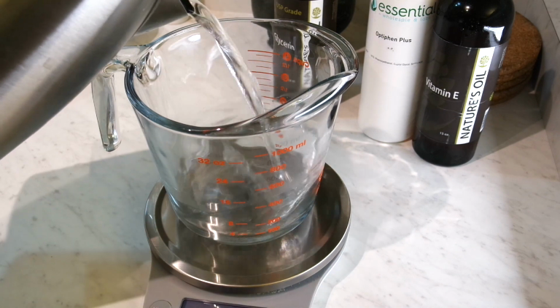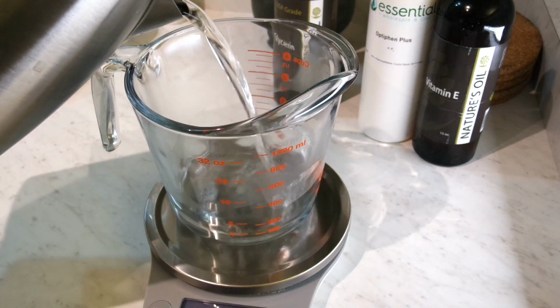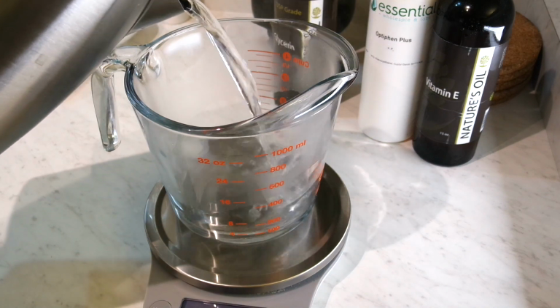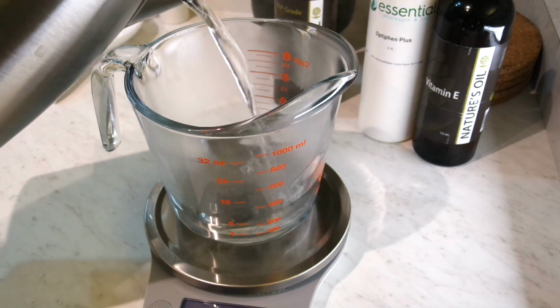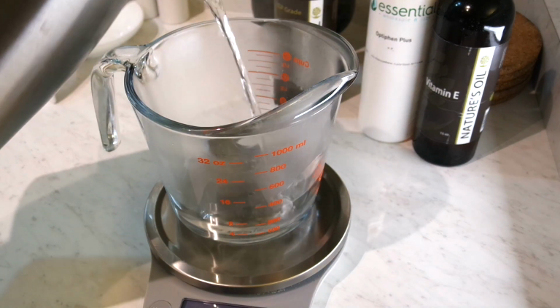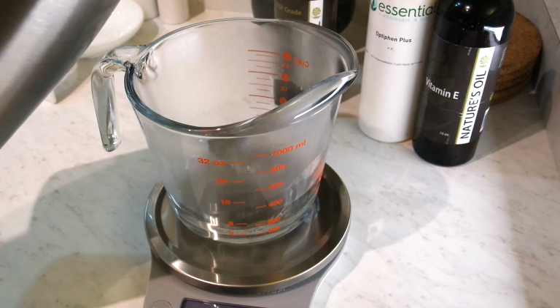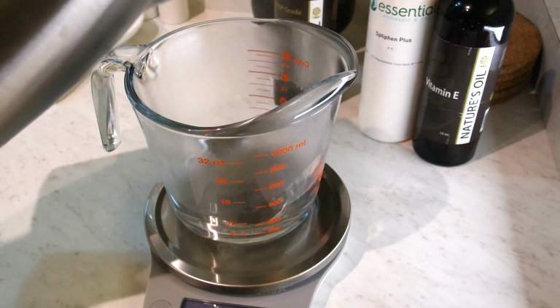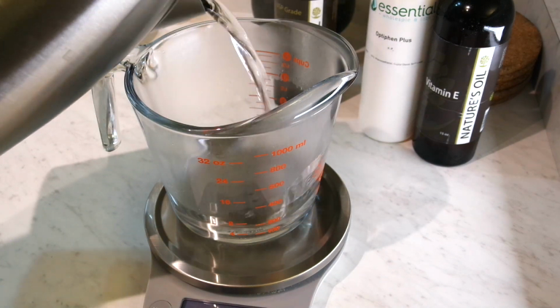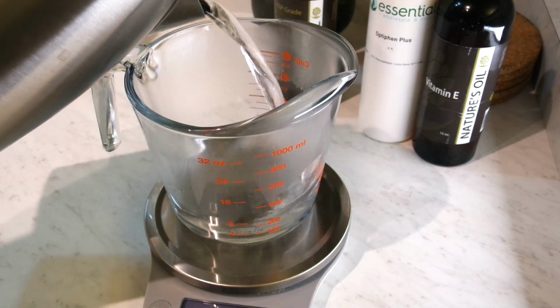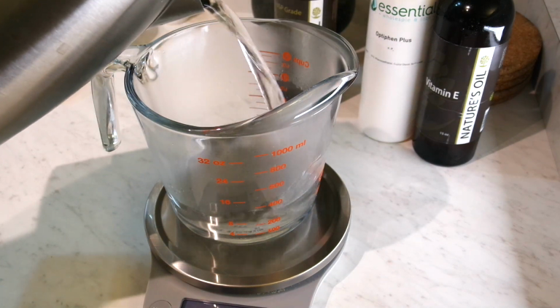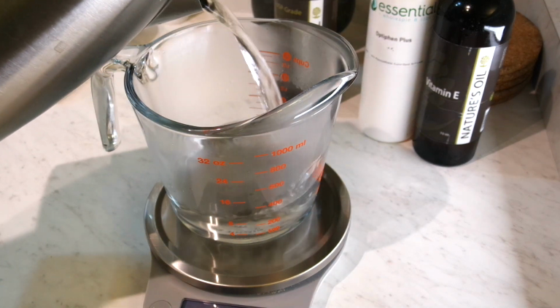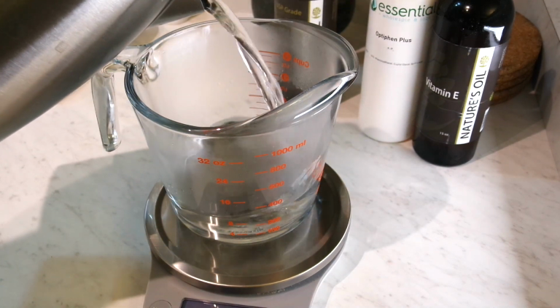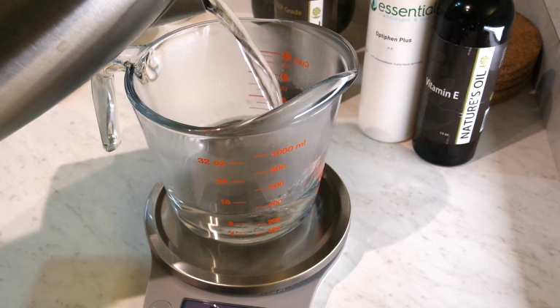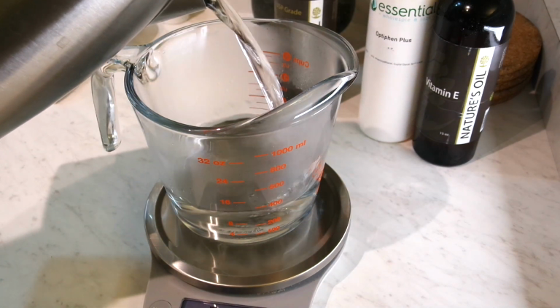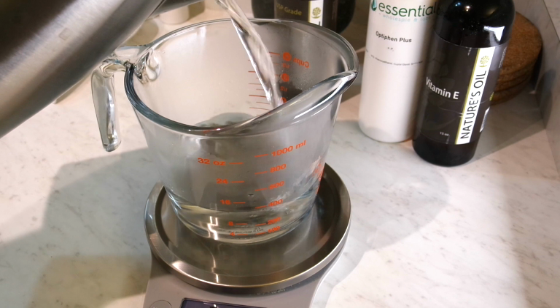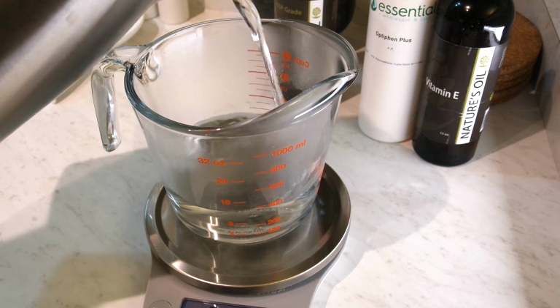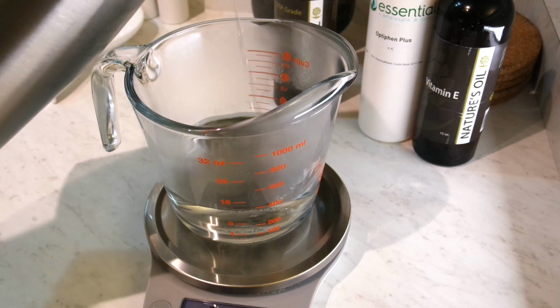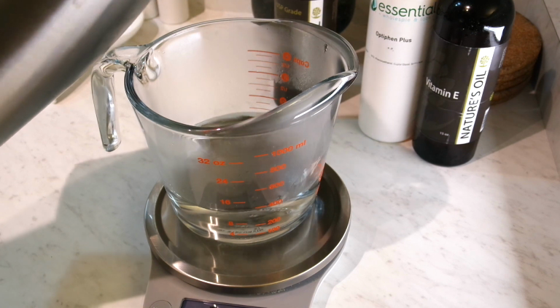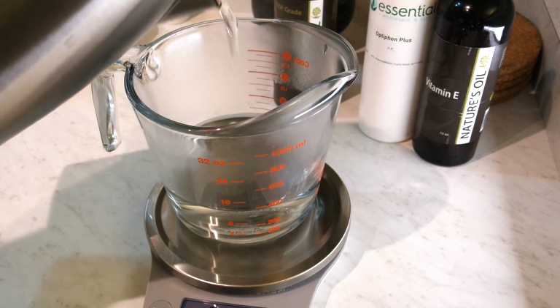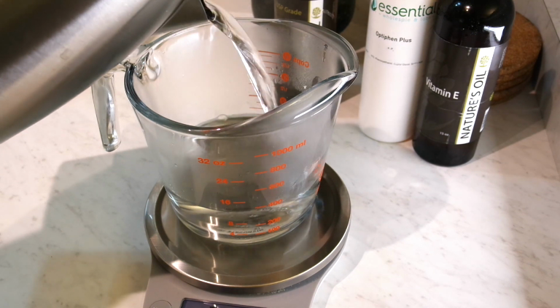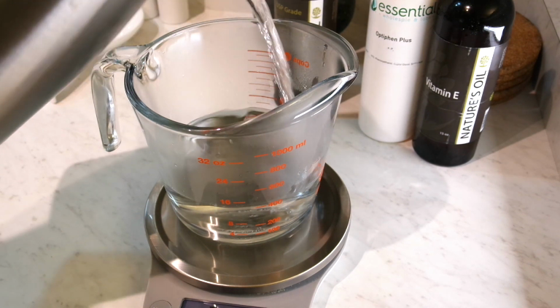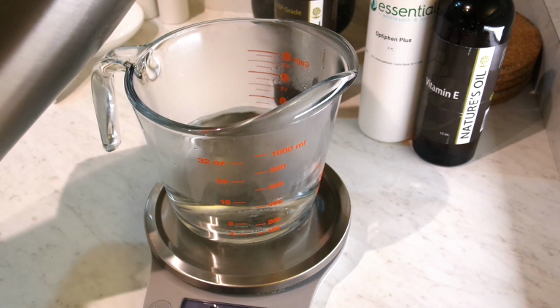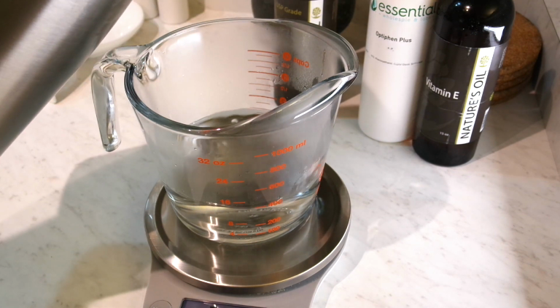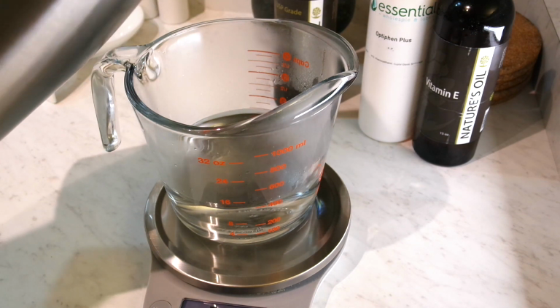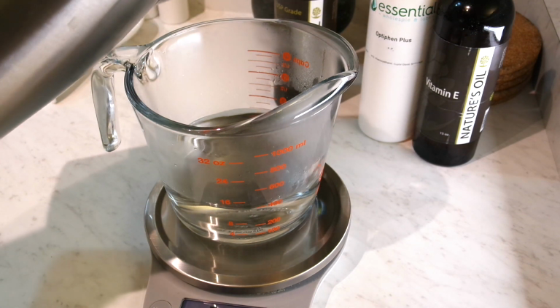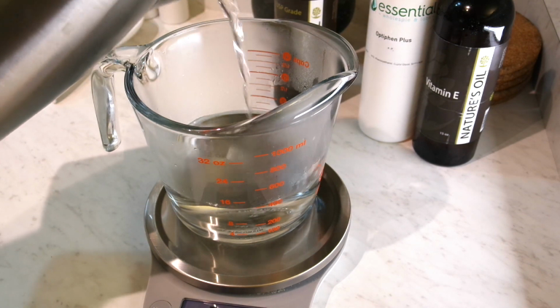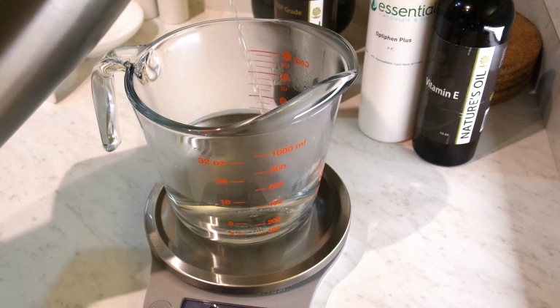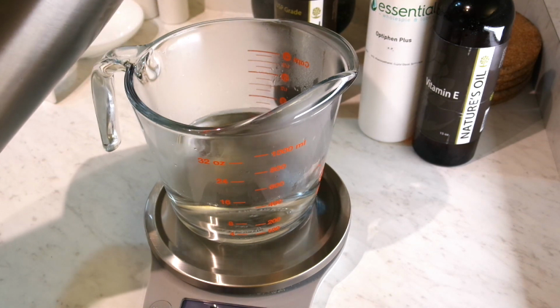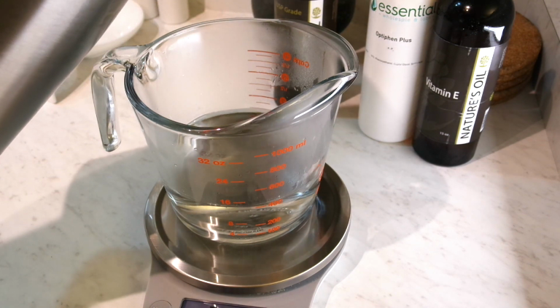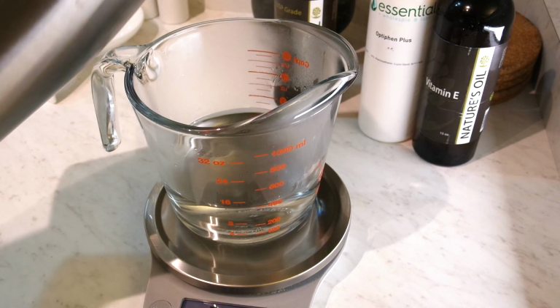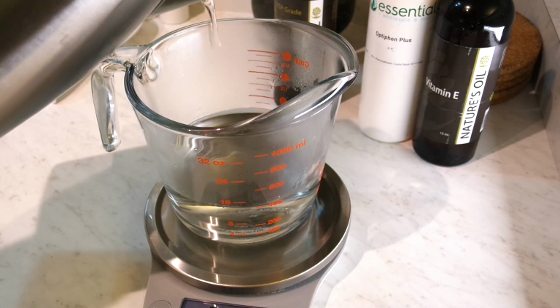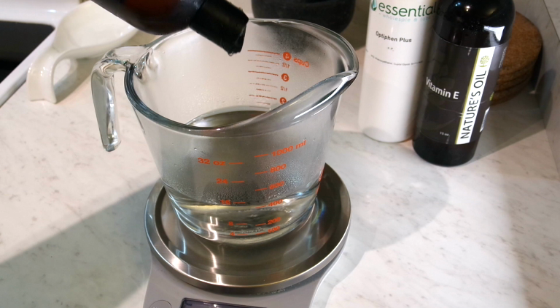While that melts, in a separate measuring cup I'm adding 355 grams of boiling water as well as 10 grams of glycerin.